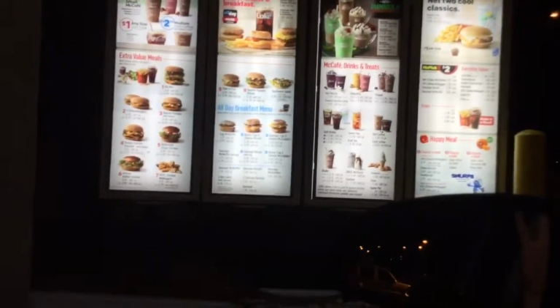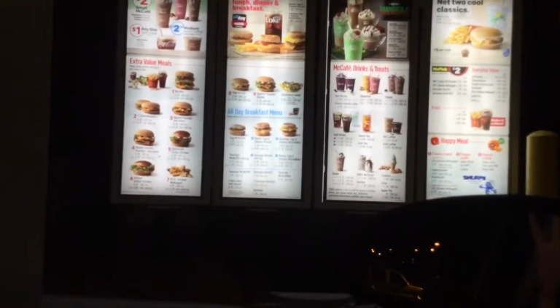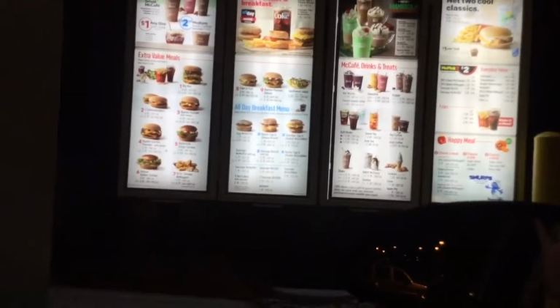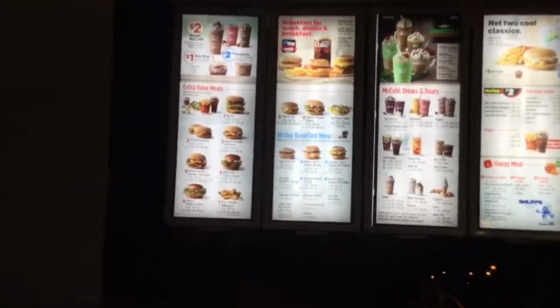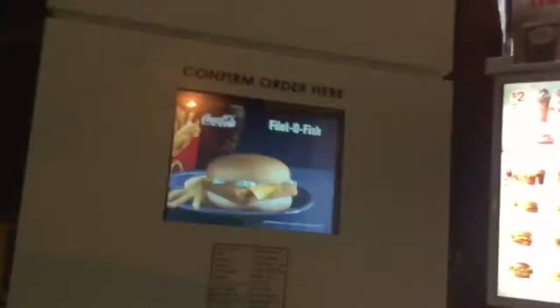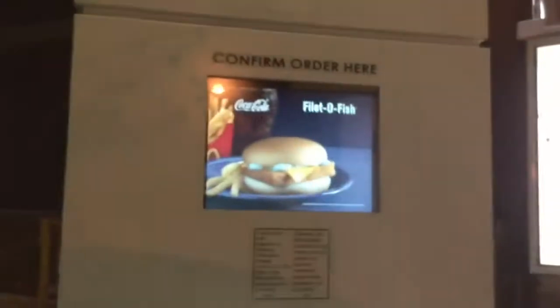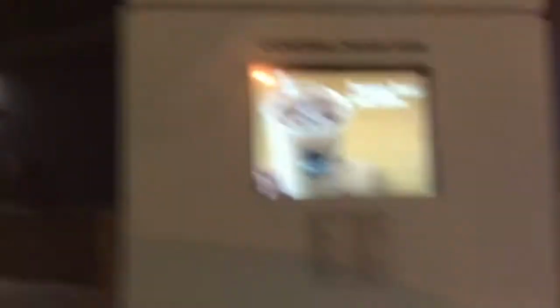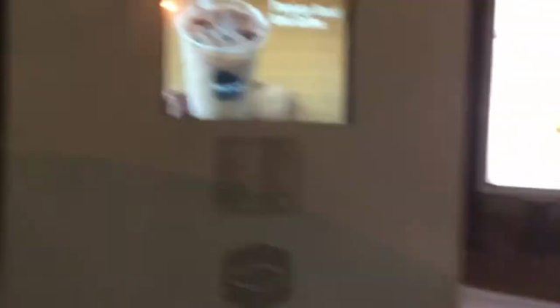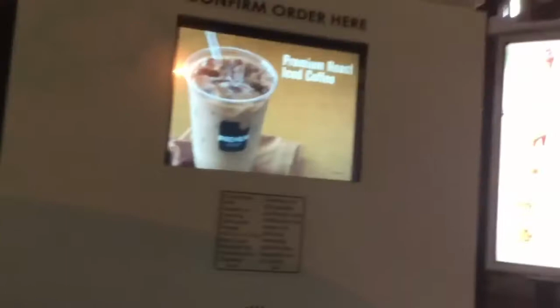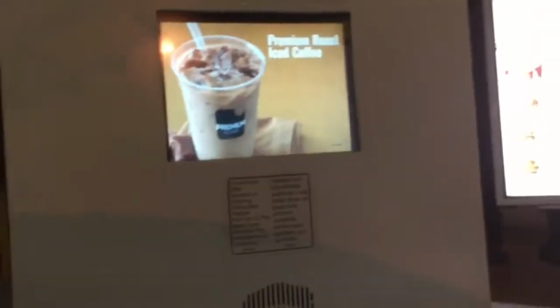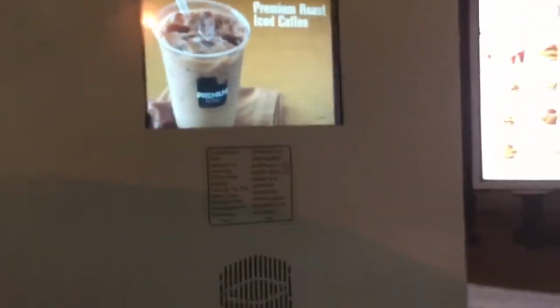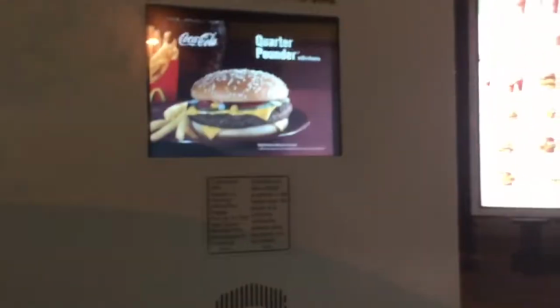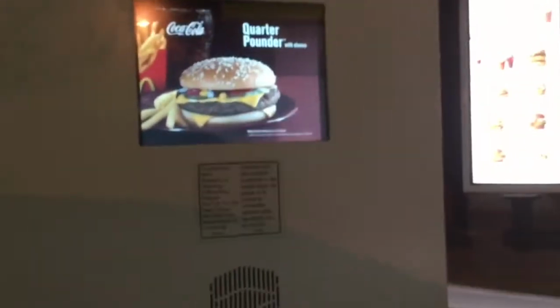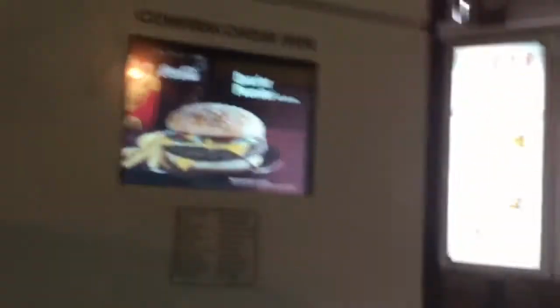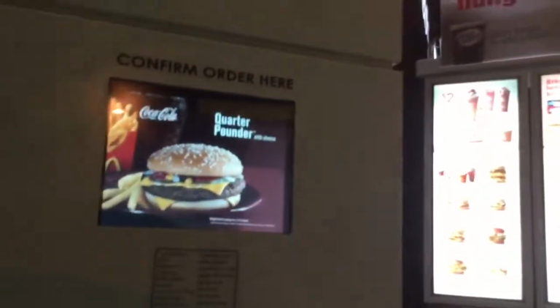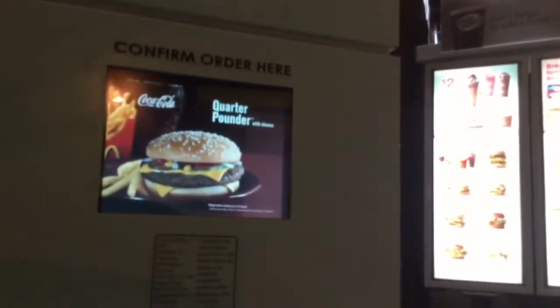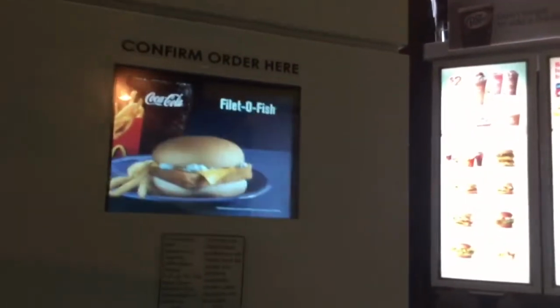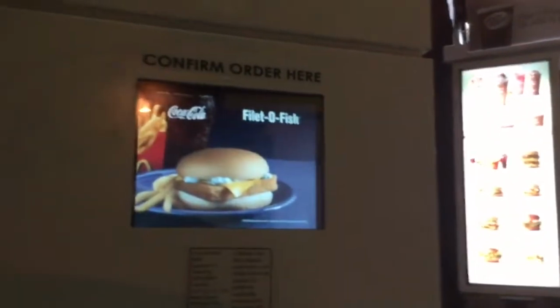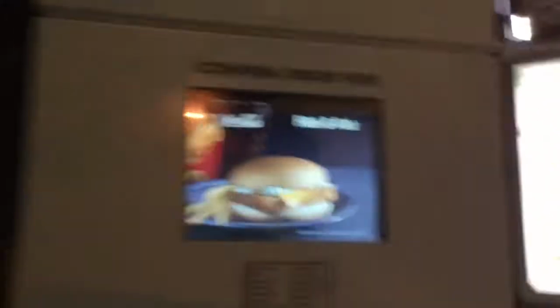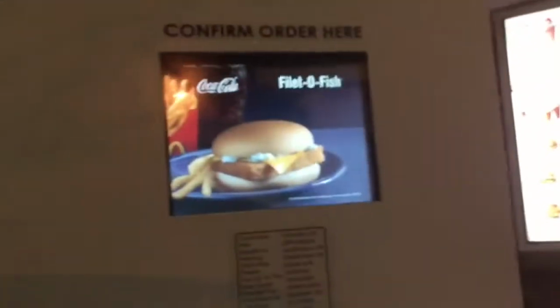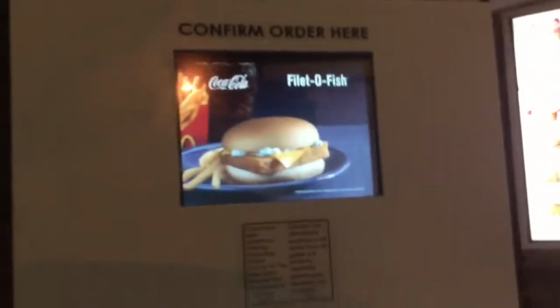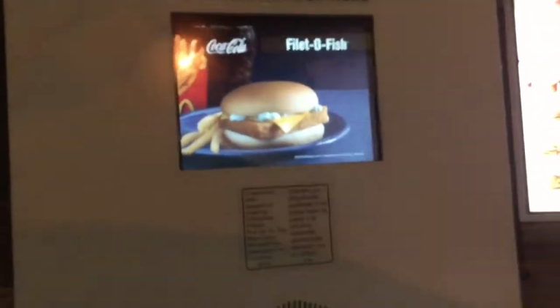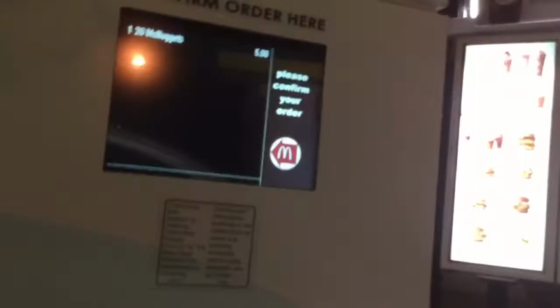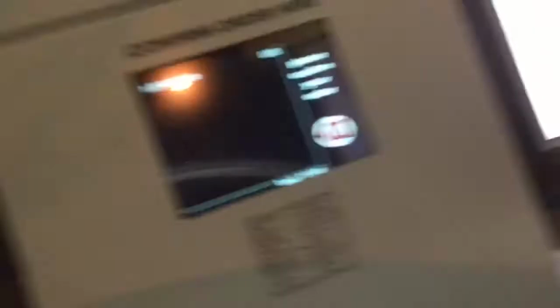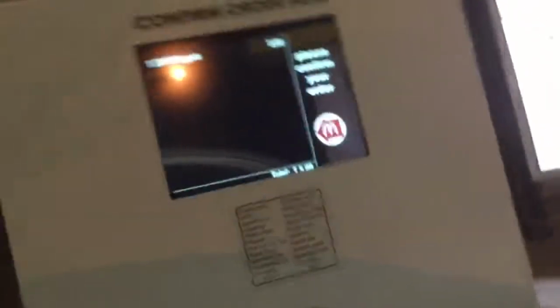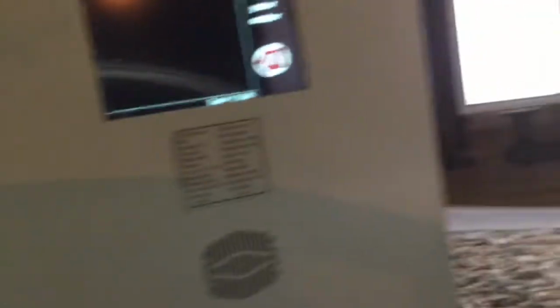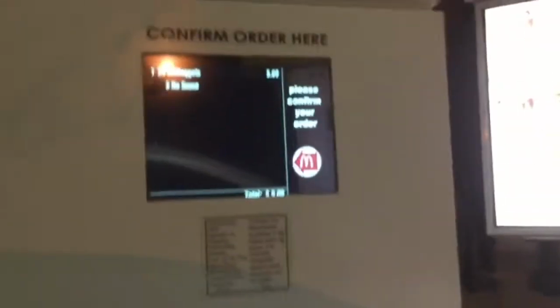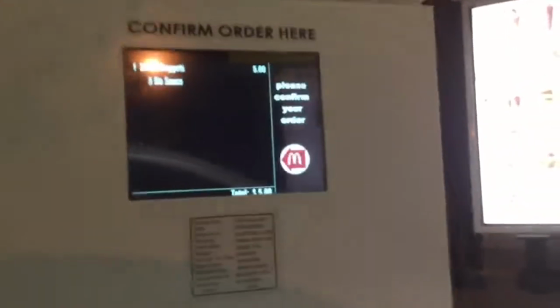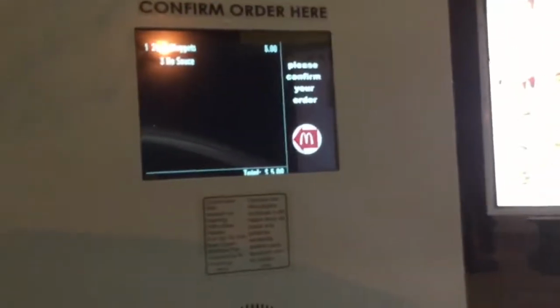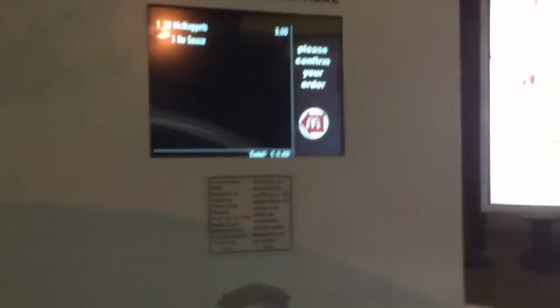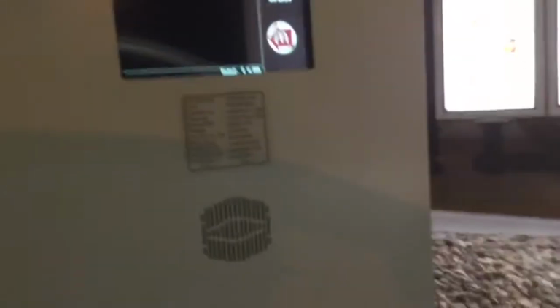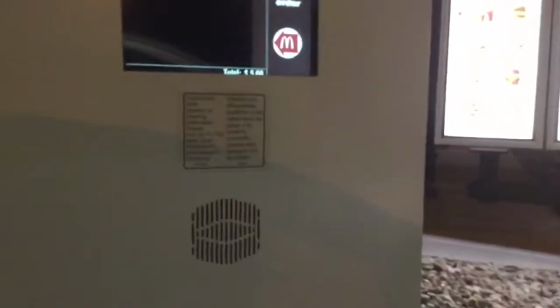Sorry about that. Order whenever you're ready. Can I get one twenty-count chicken nugget? One twenty-count chicken nugget — and that's all. Any sauce? No, because I think I actually made the Szechuan sauce.